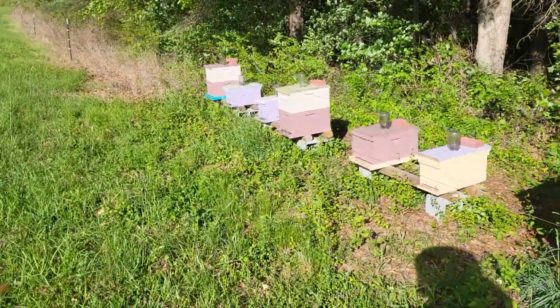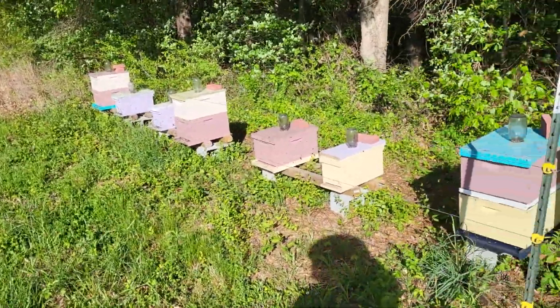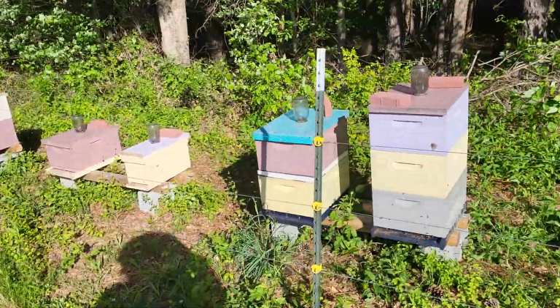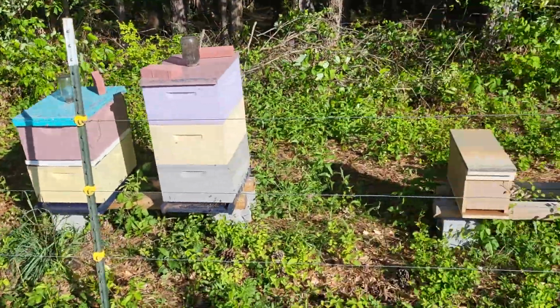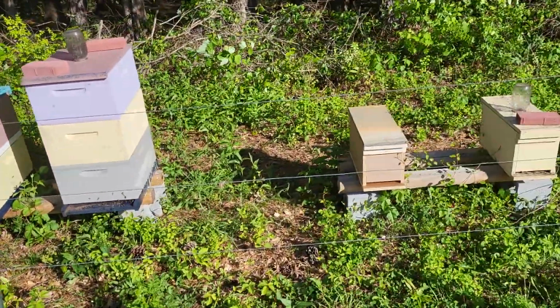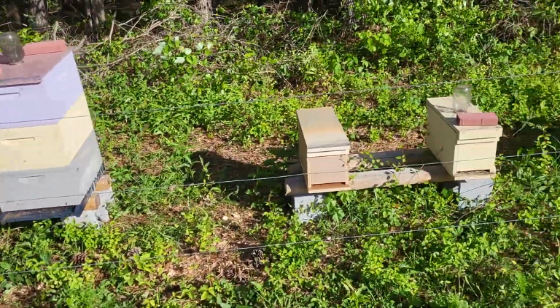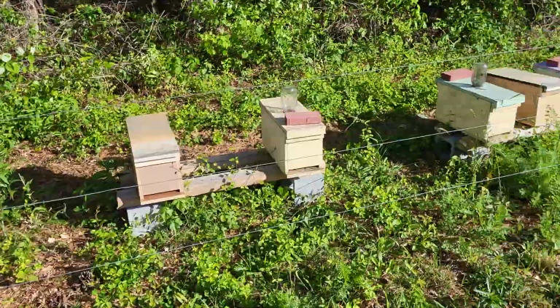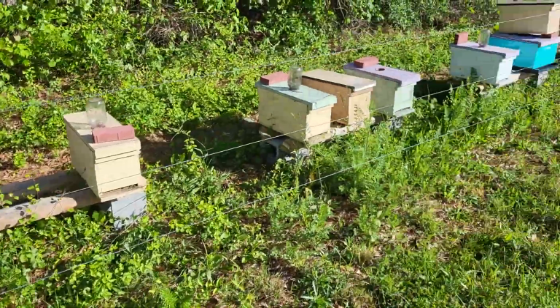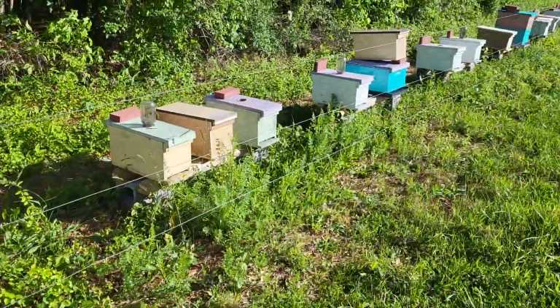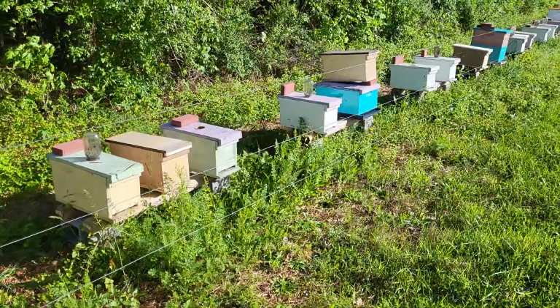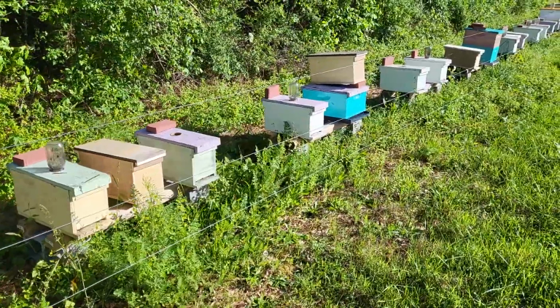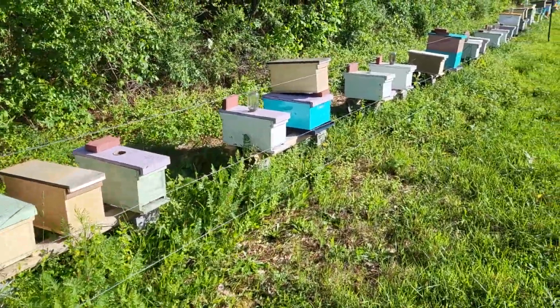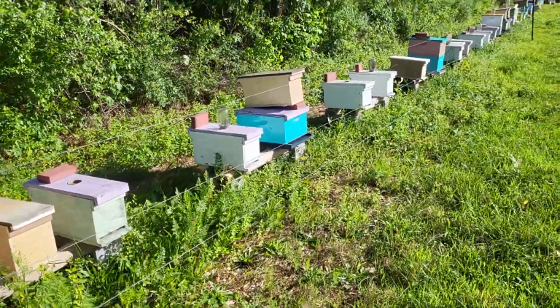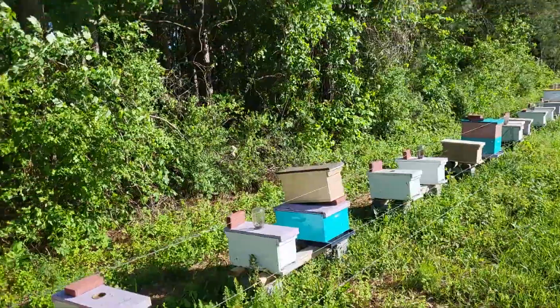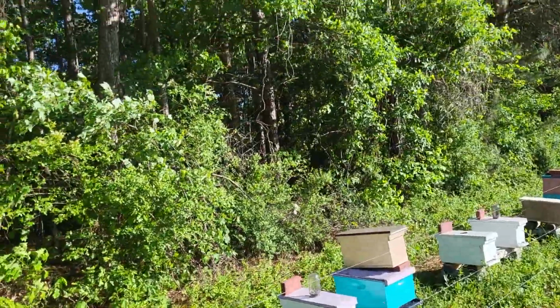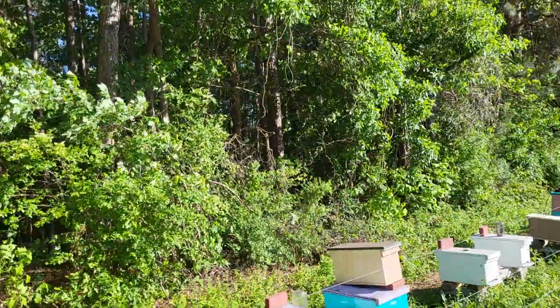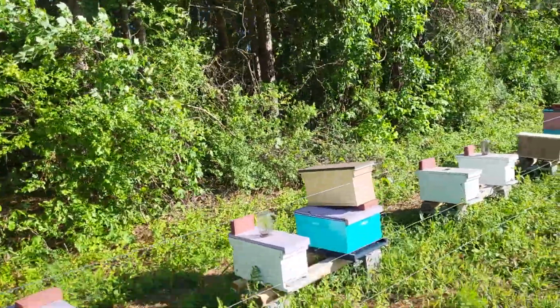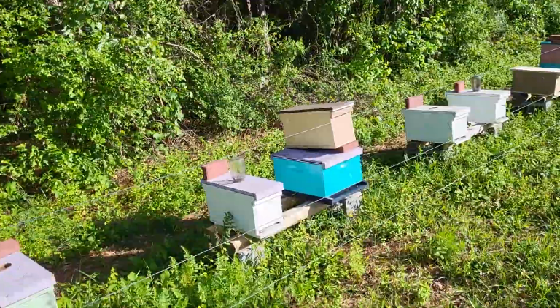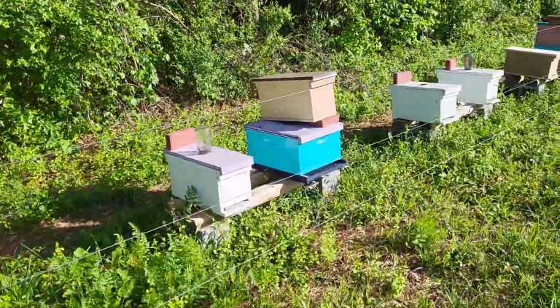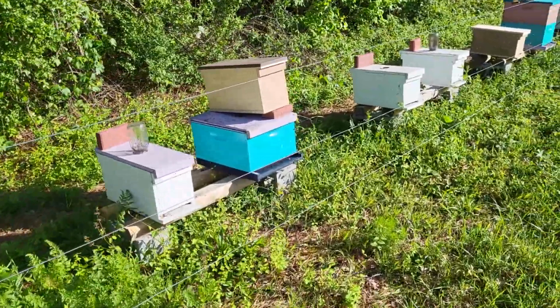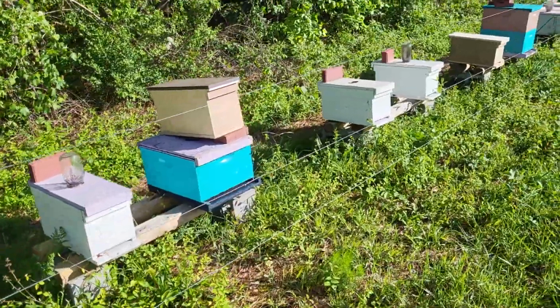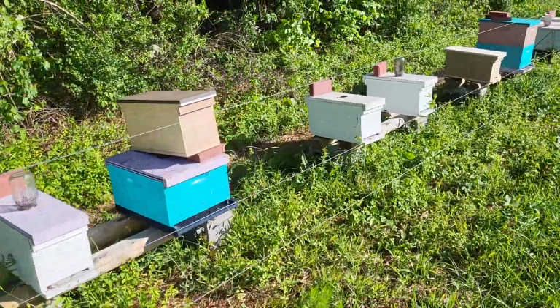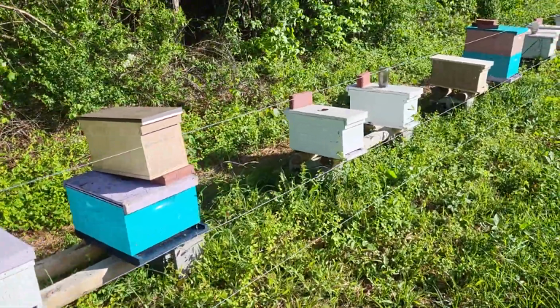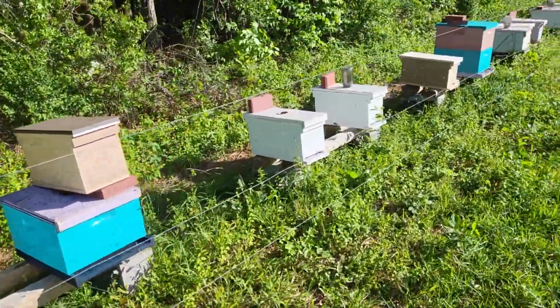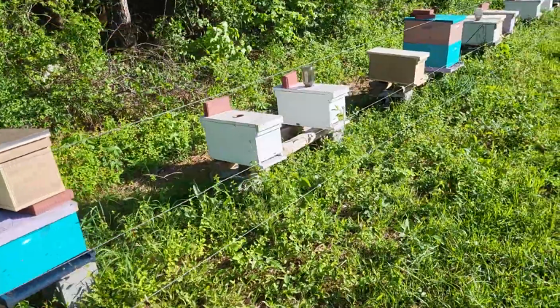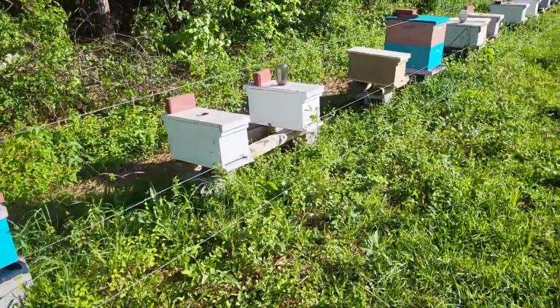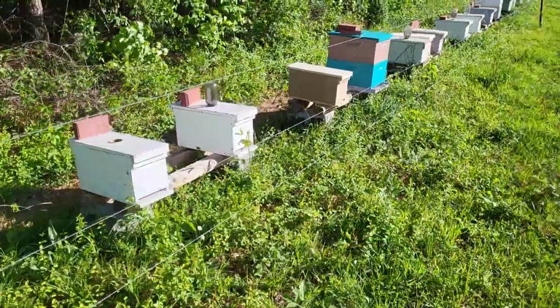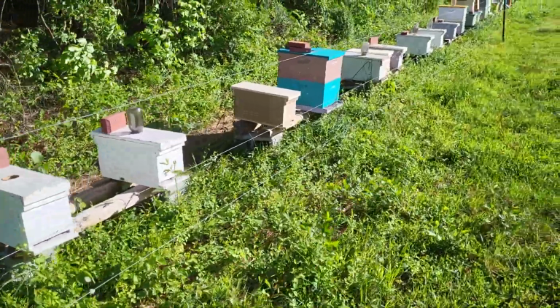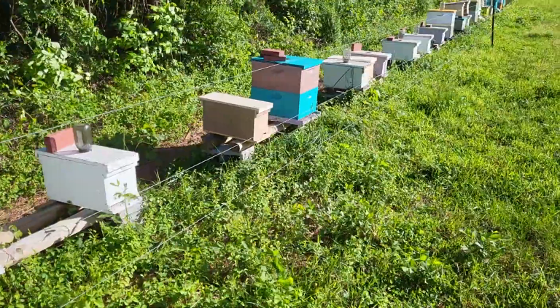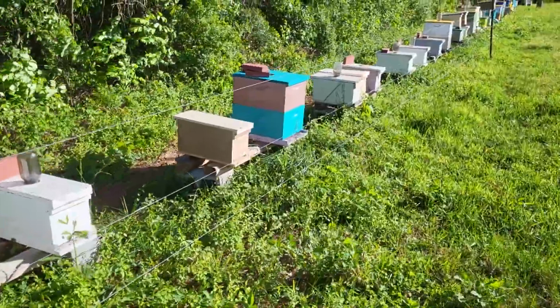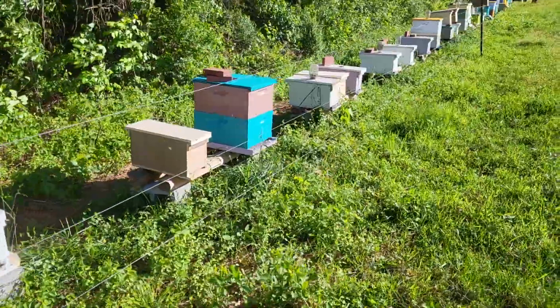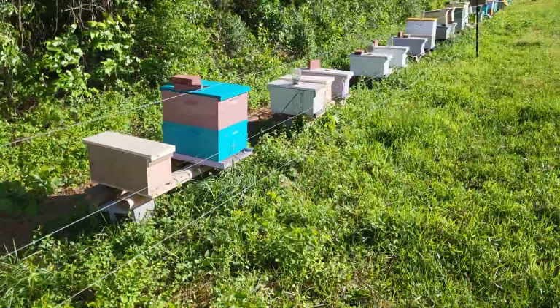It gets to looking a little wild when we start just triple stacking things, putting nucs on top of colonies, because we've got the tree line and we don't have a lot of room between that and the fence. That's pretty much what we do.